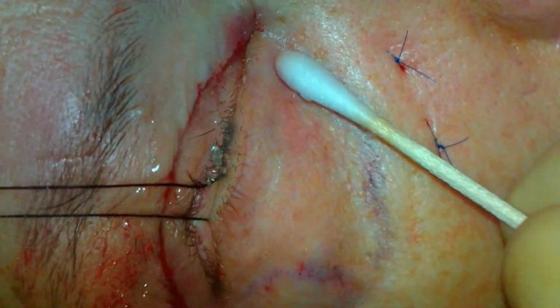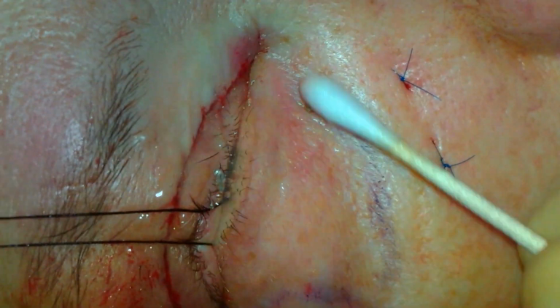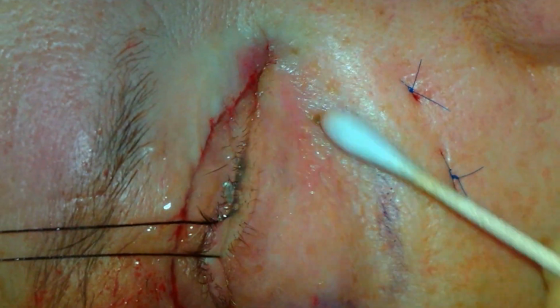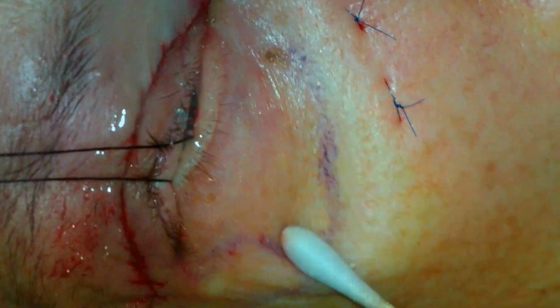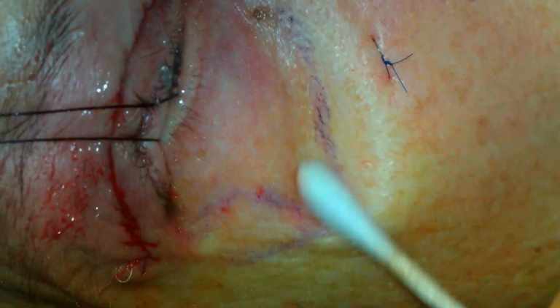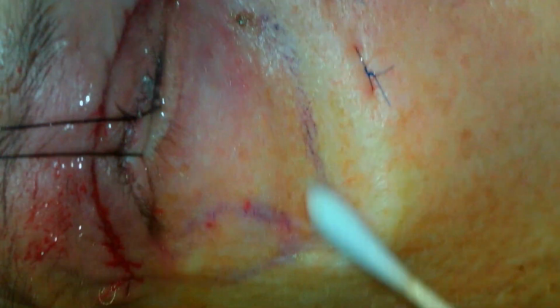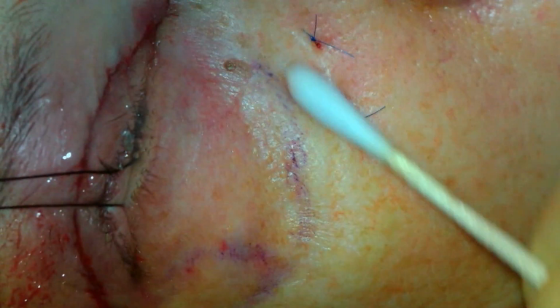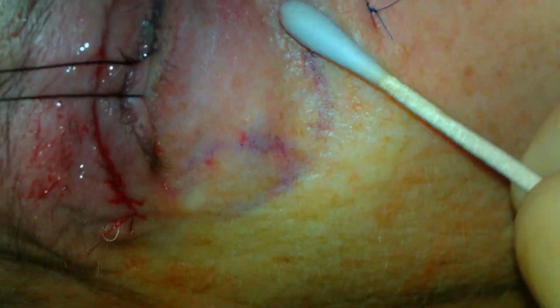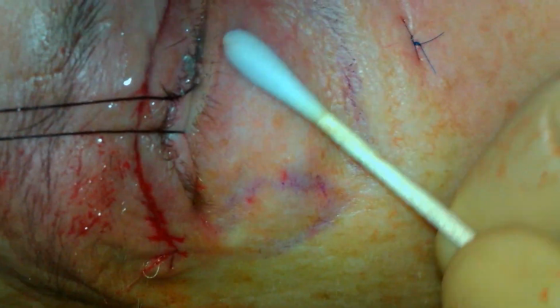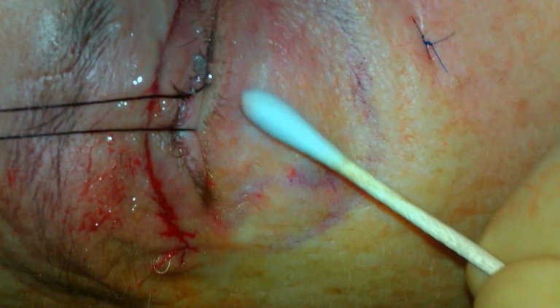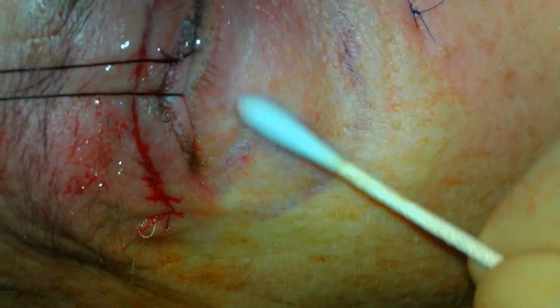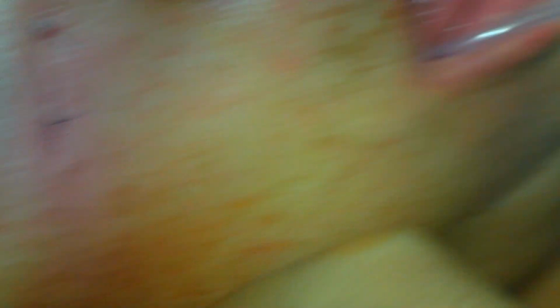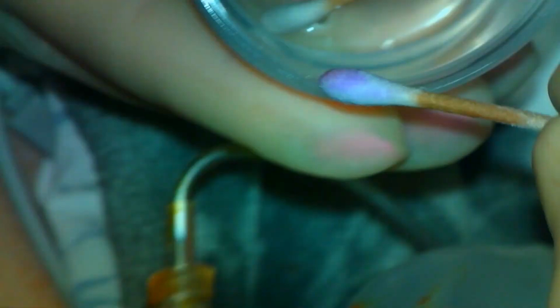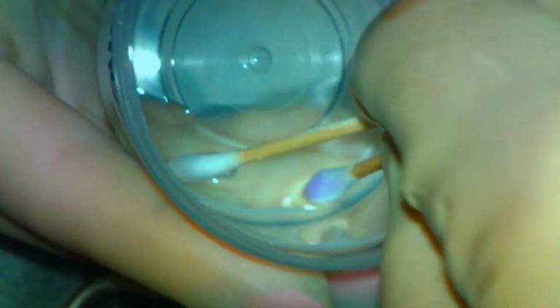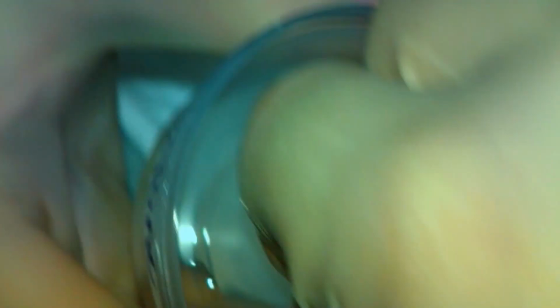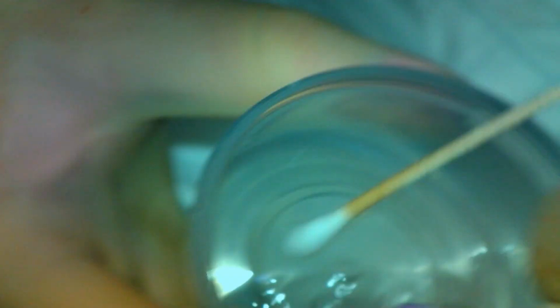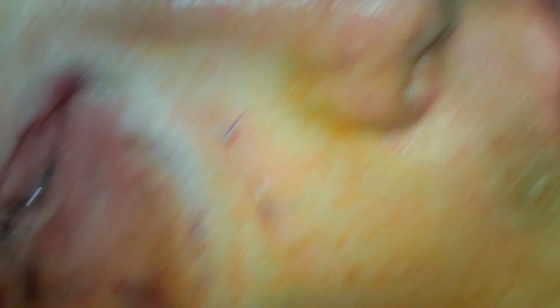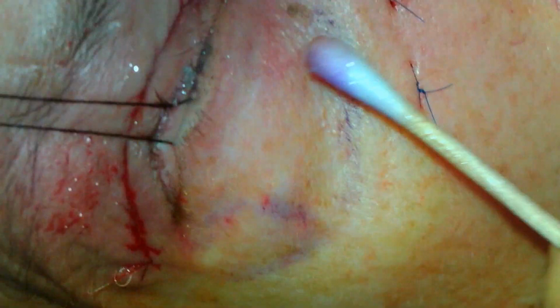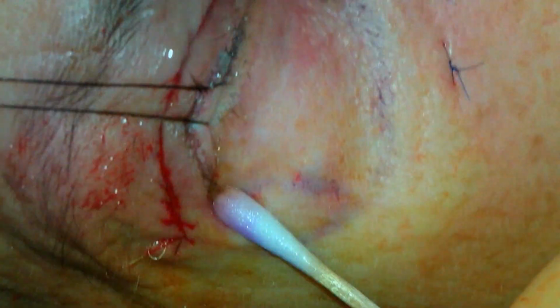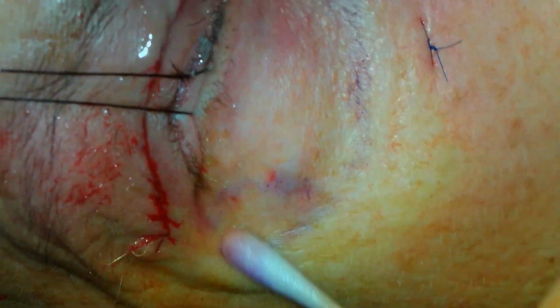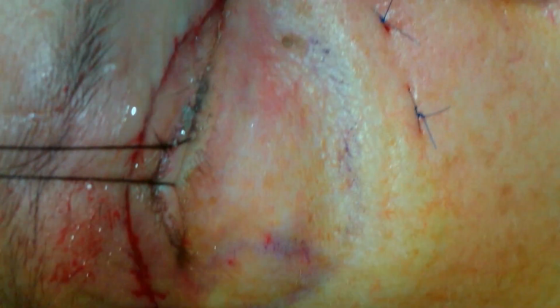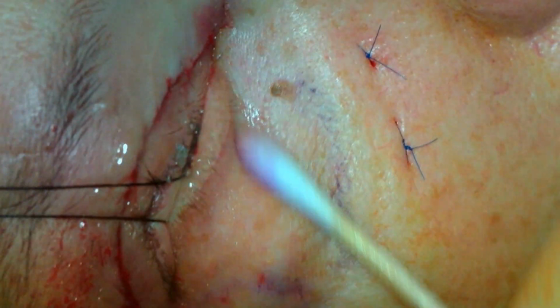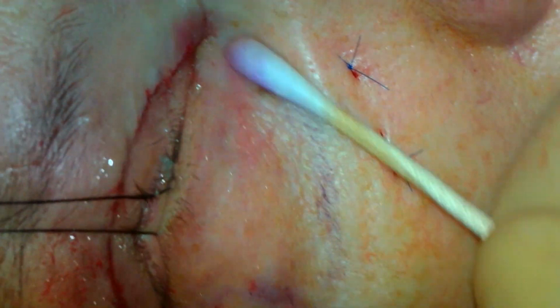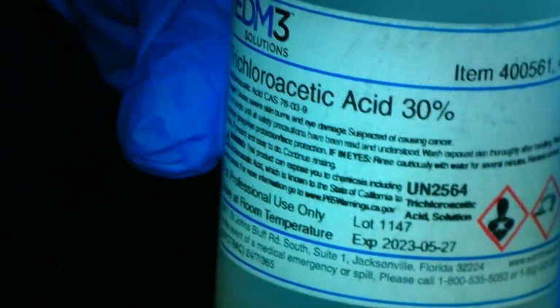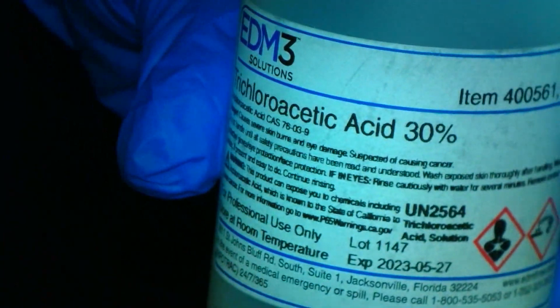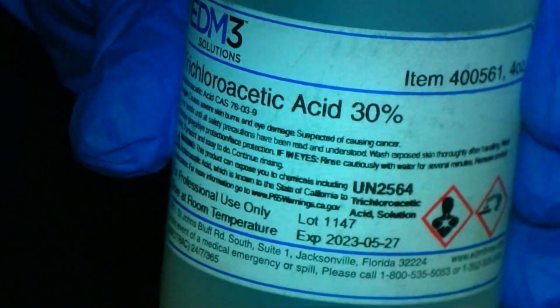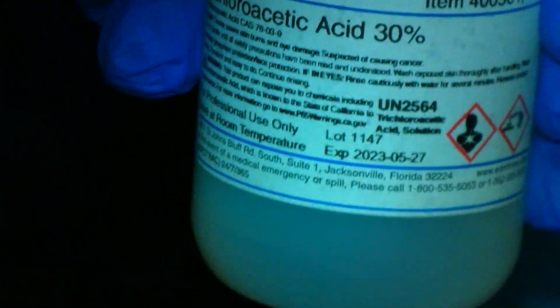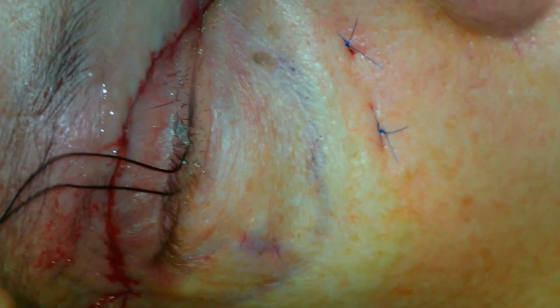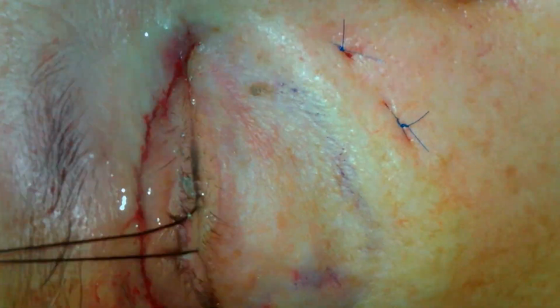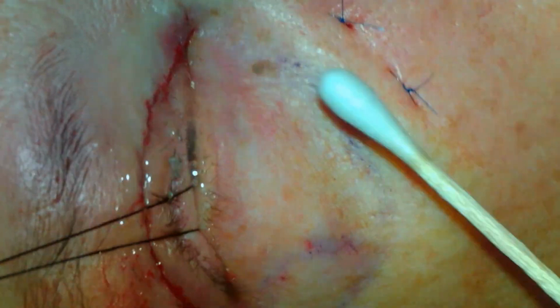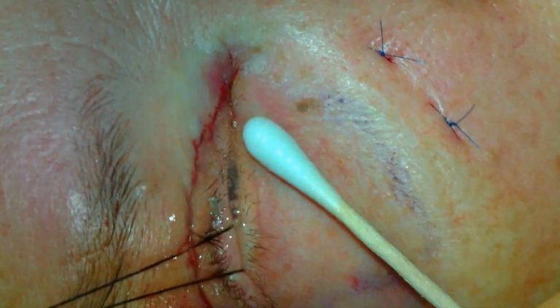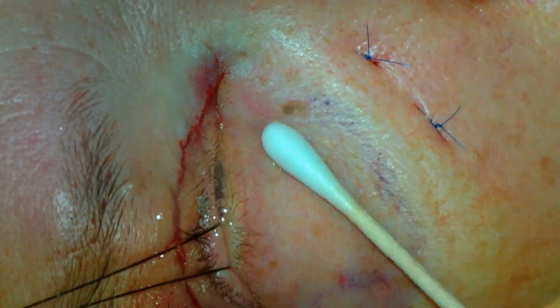The skin is first cleaned with acetone. This is performed in the area that the TCA will be applied. The acetone is applied with a cotton tip applicator.